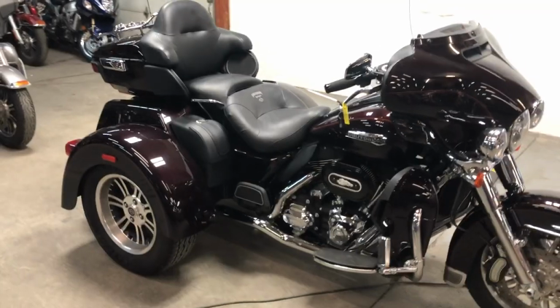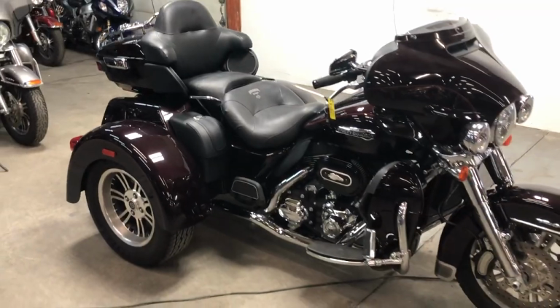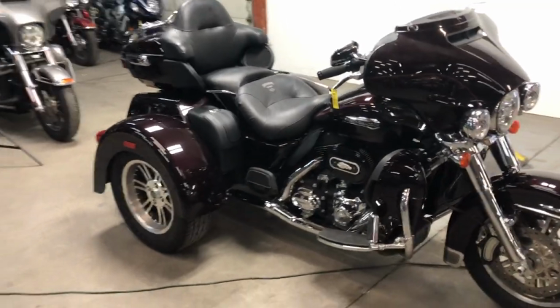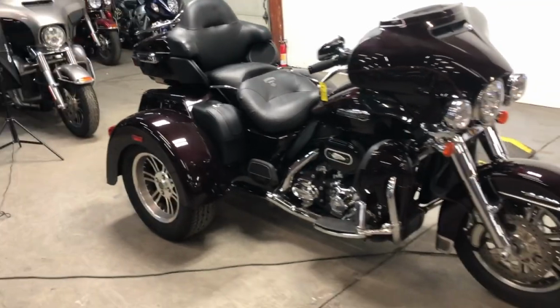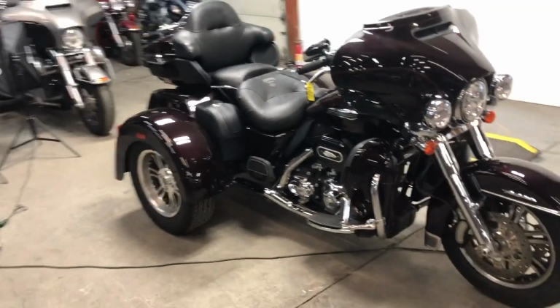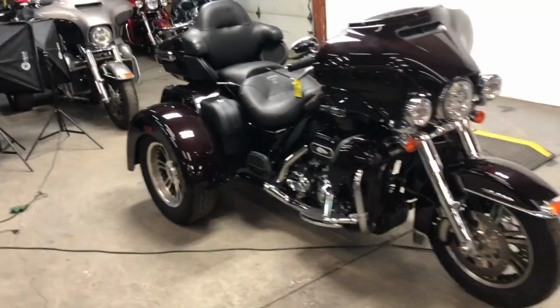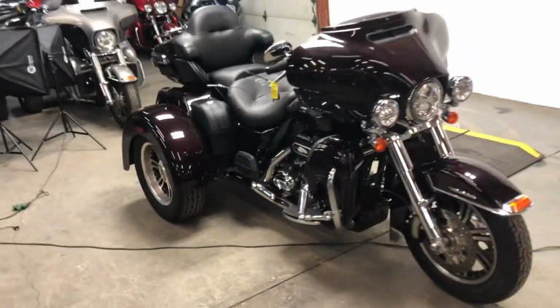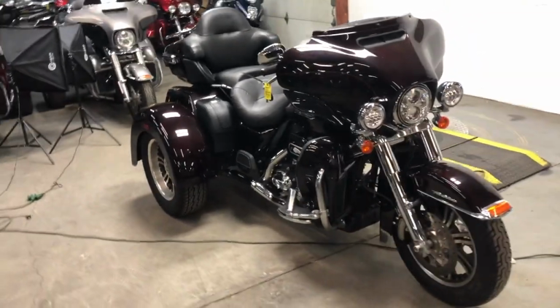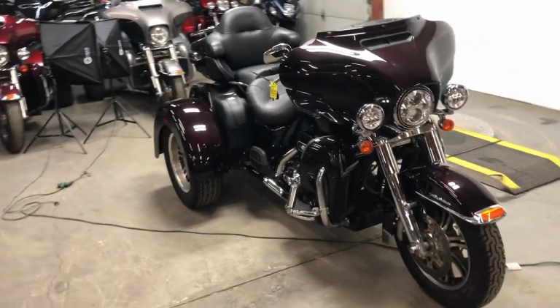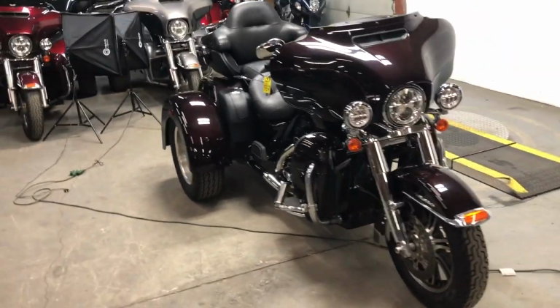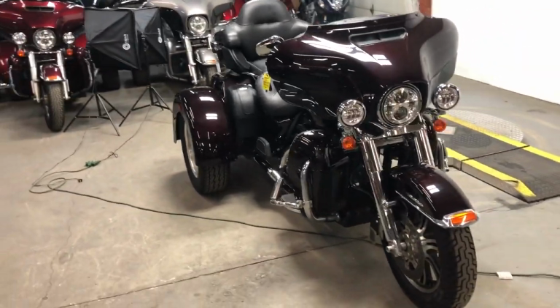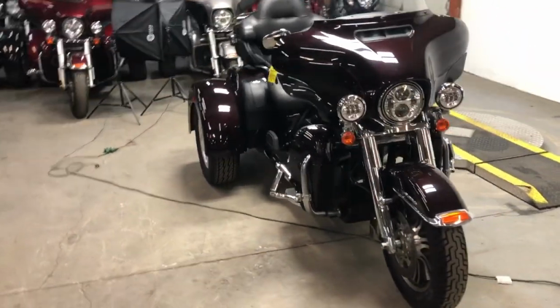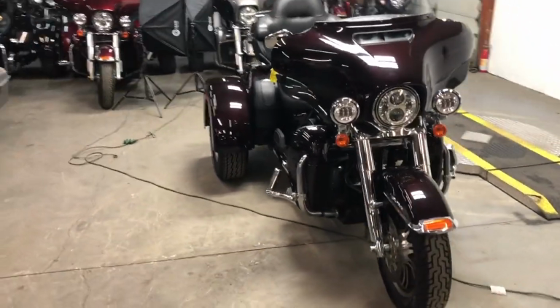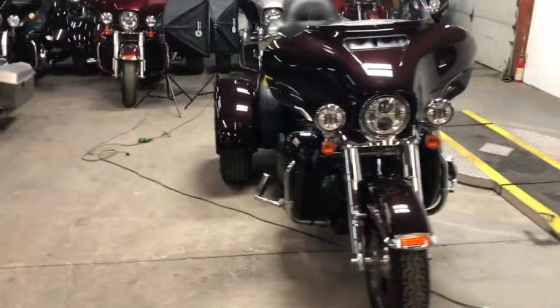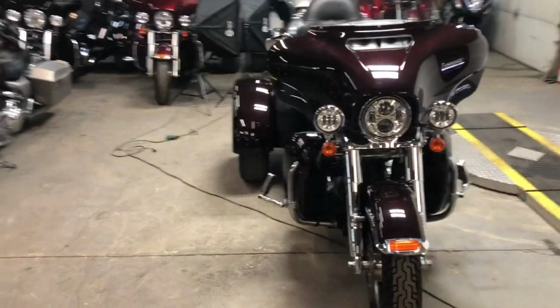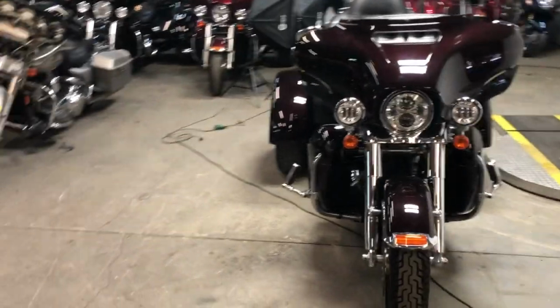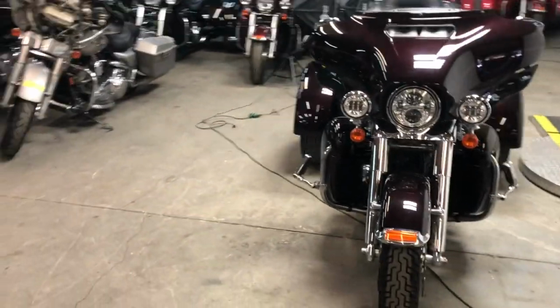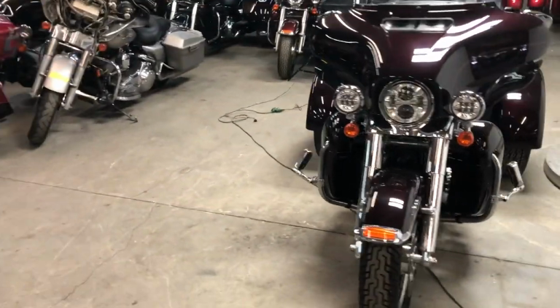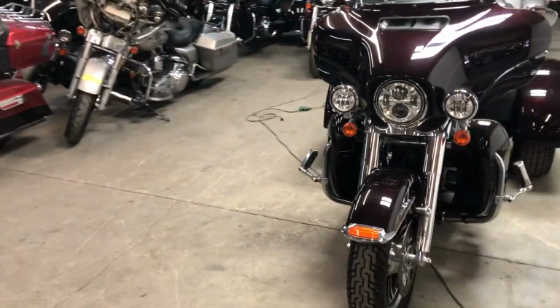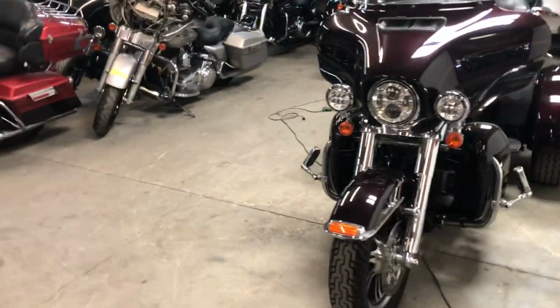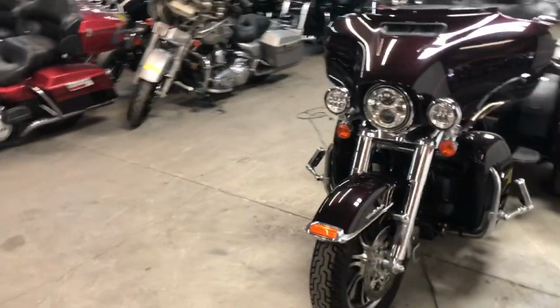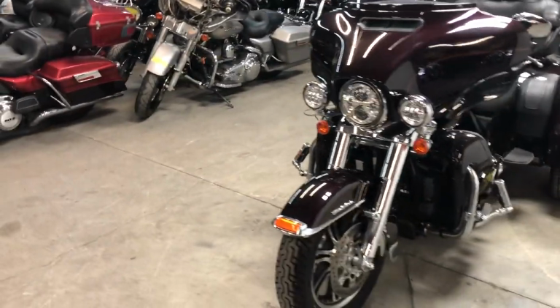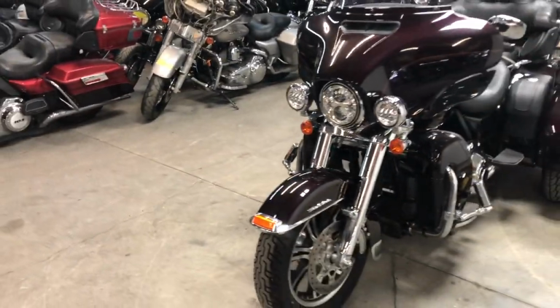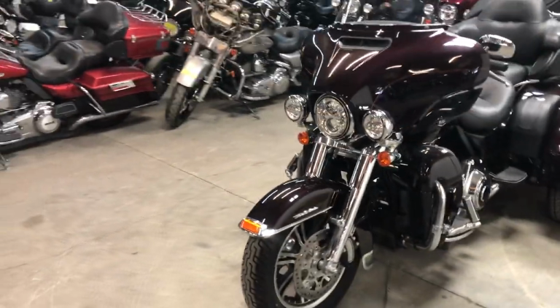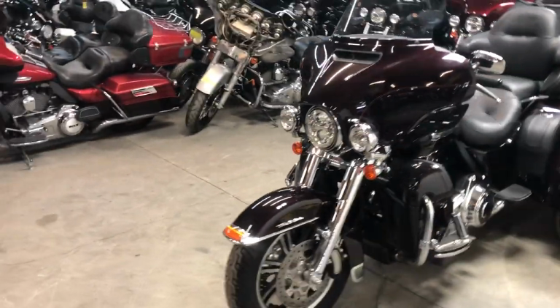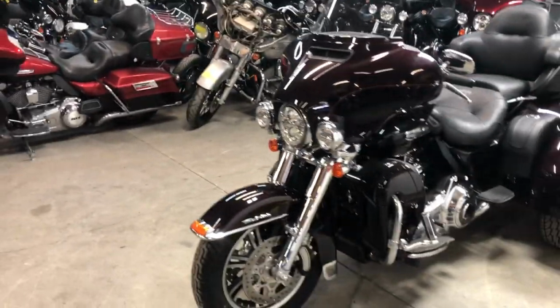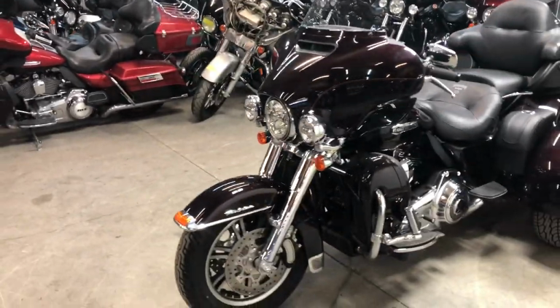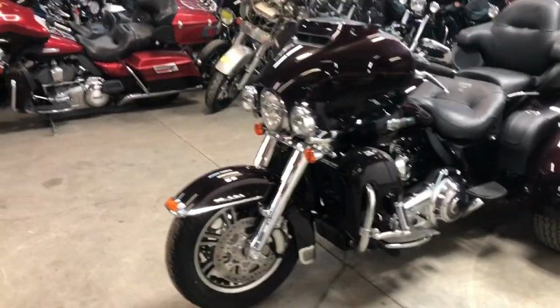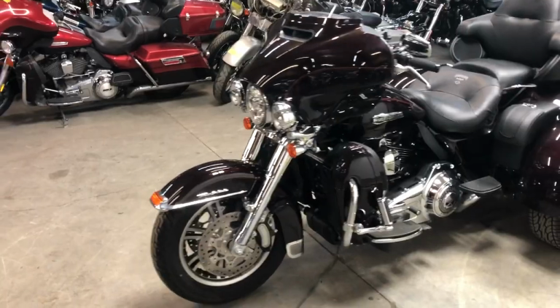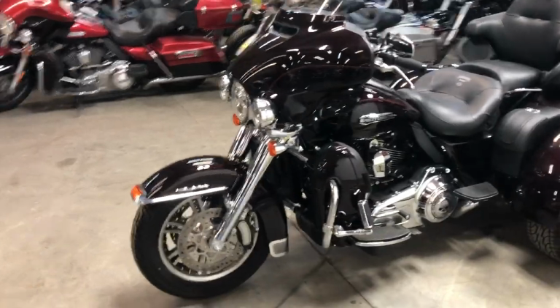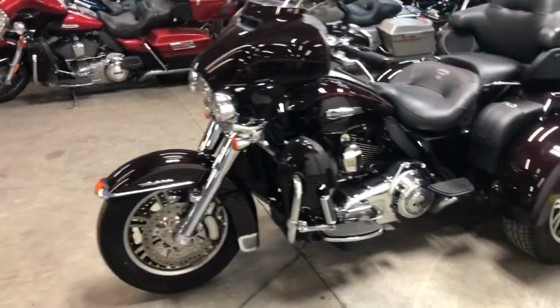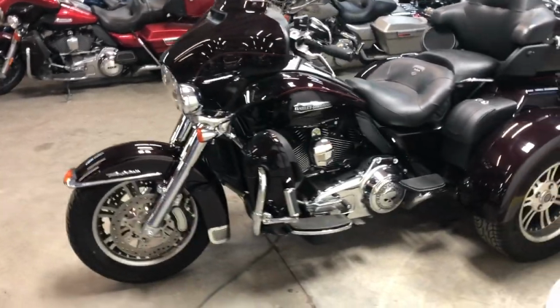Hey guys, ApprovalPowerSports.com here. Anybody looking for a used trike, we've got one in here. This one's a 2014 trike lite — only 7,051 miles. You guys heard it right: 7,051 miles.